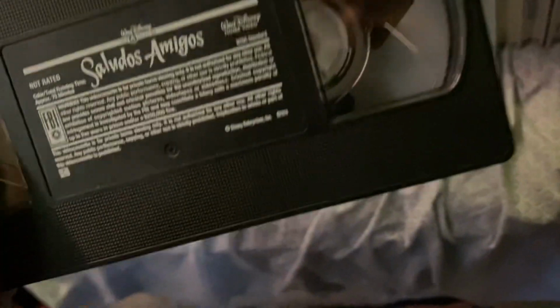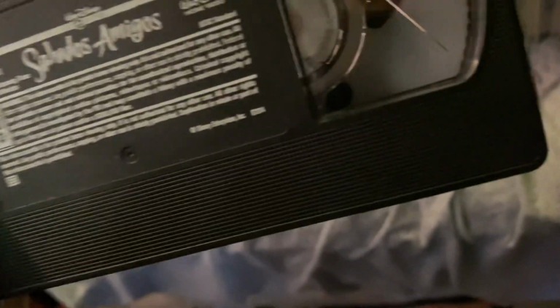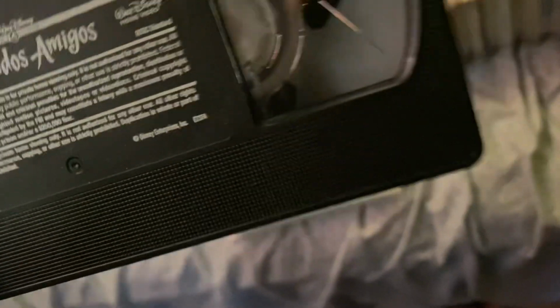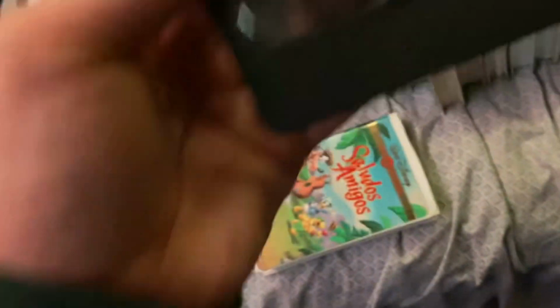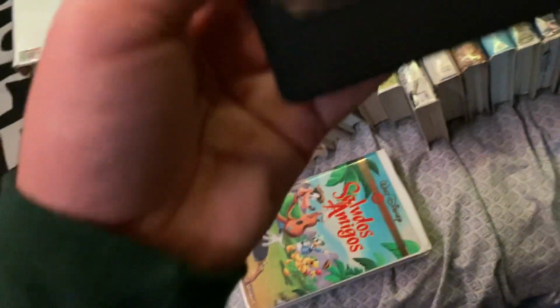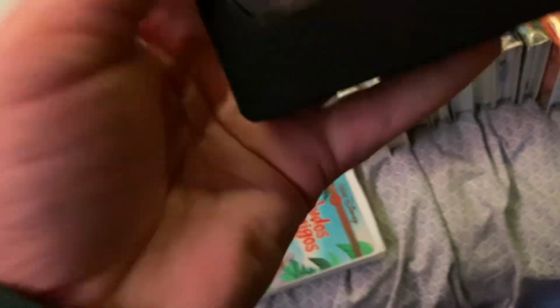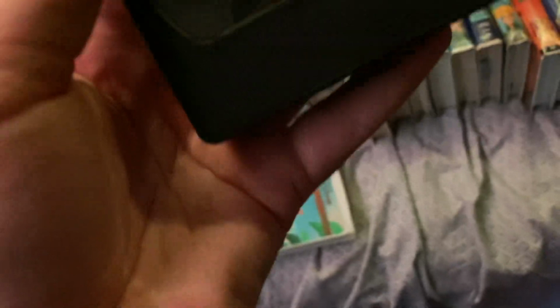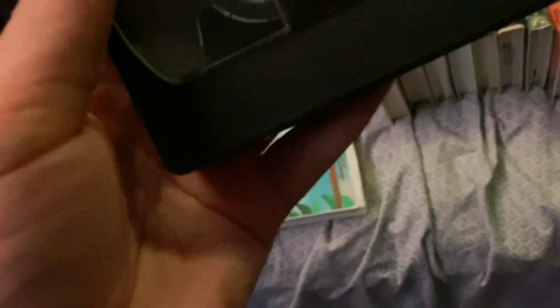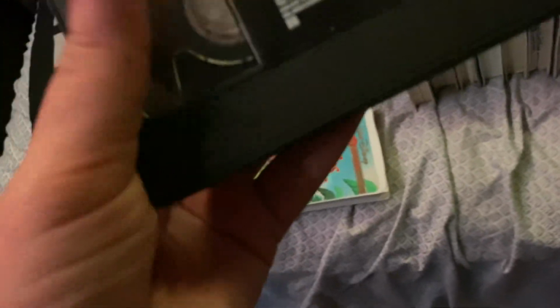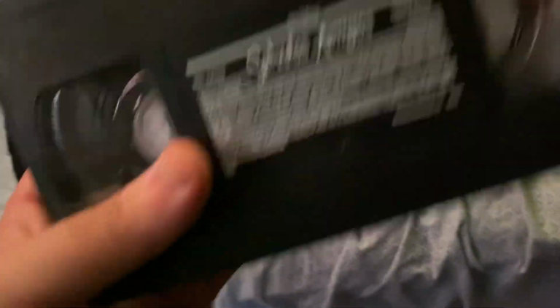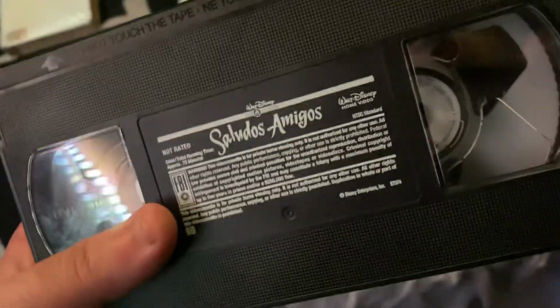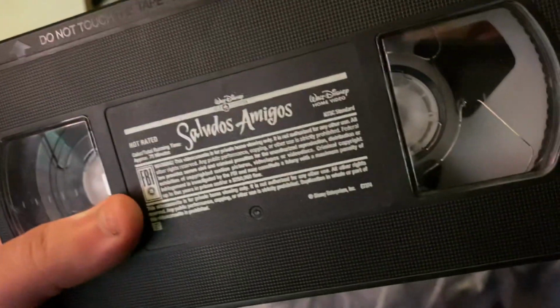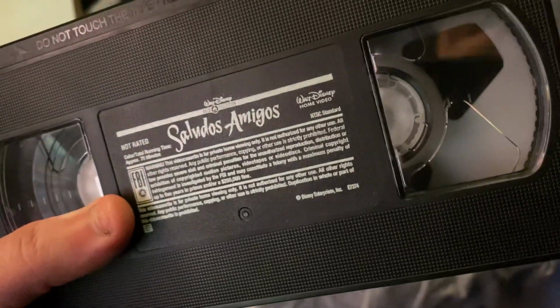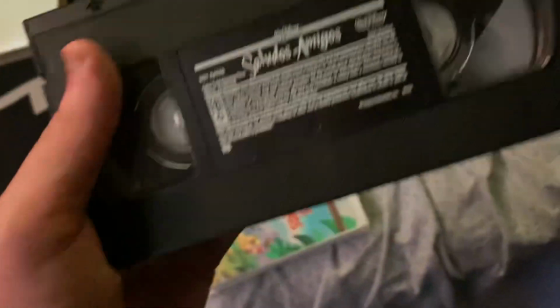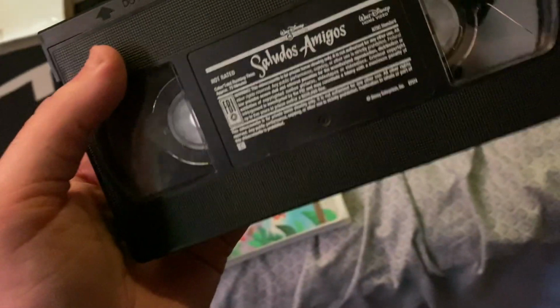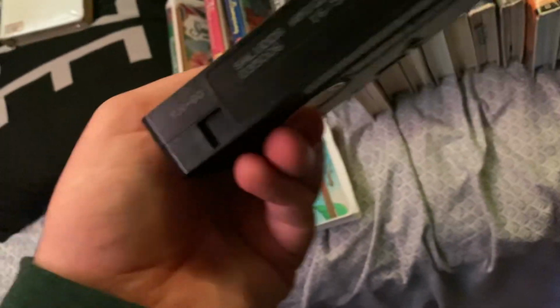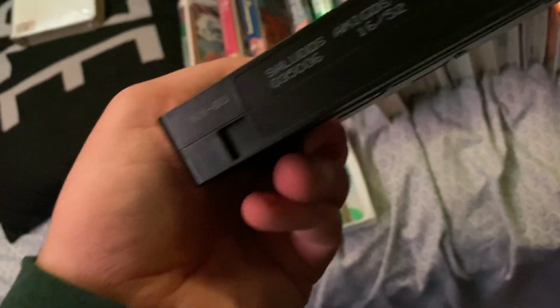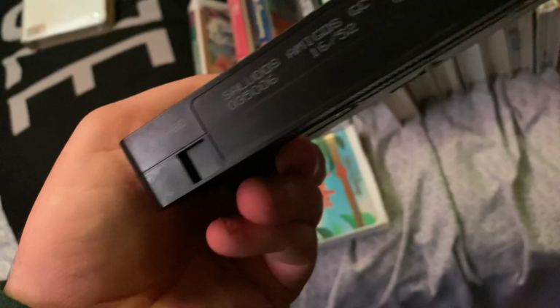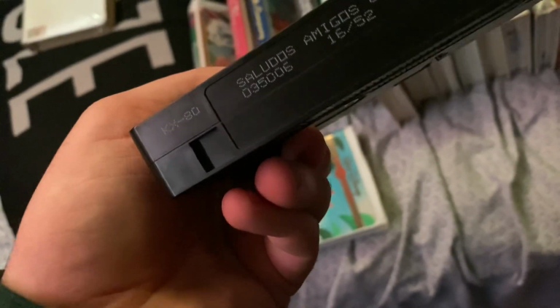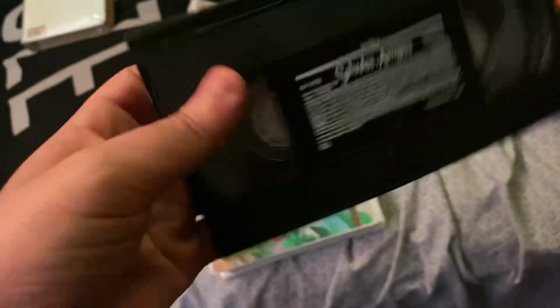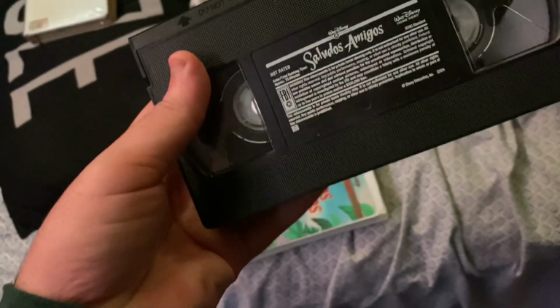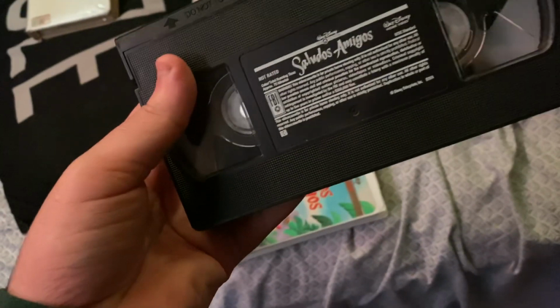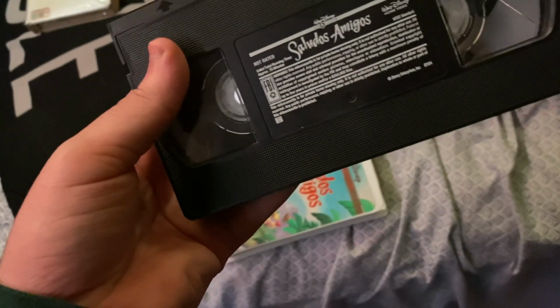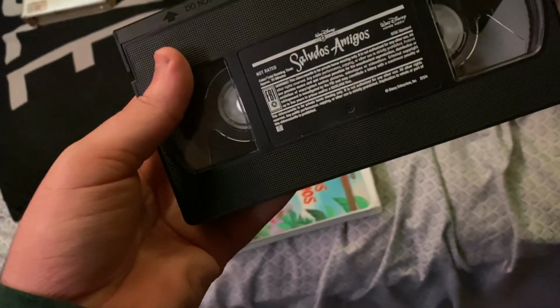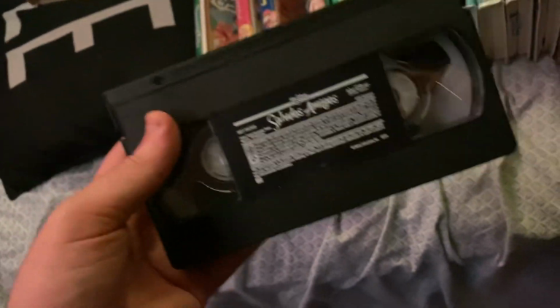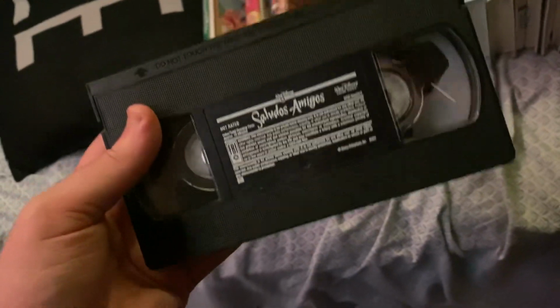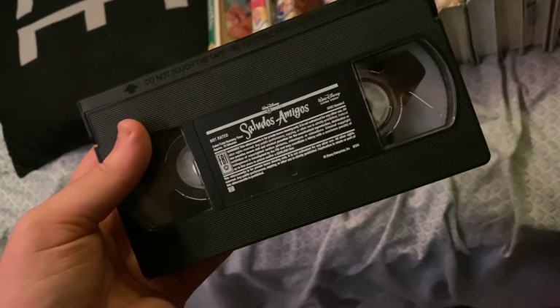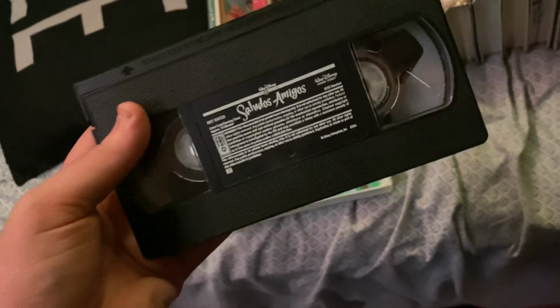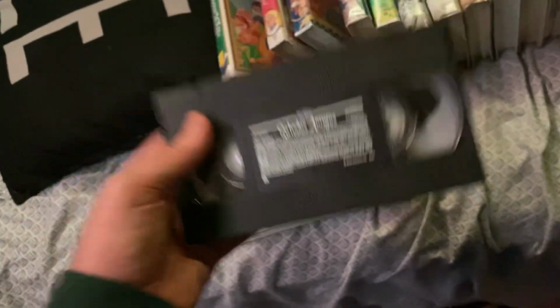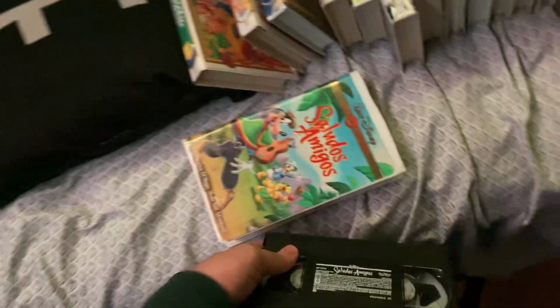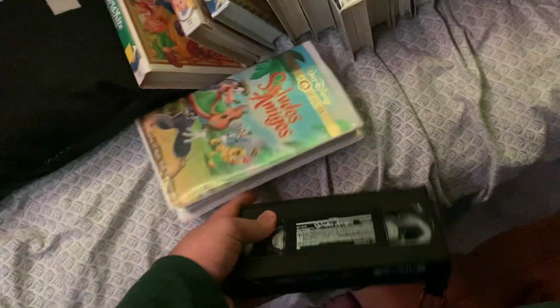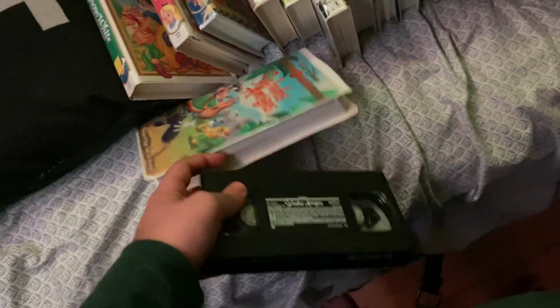It just has these type of reels, just like on the VHS for The Fox and the Hound, and I believe Pocahontas I used to have. This is my only tape that has the green format screen, the edited for content version.